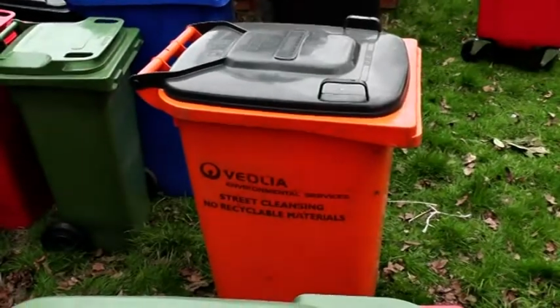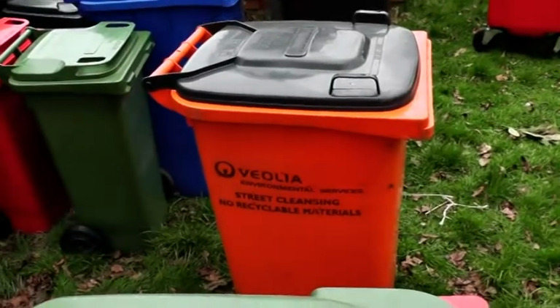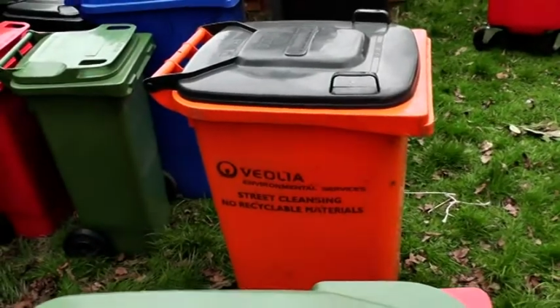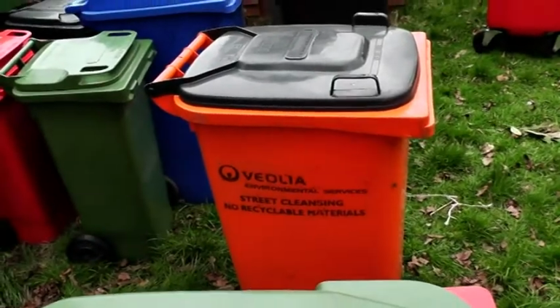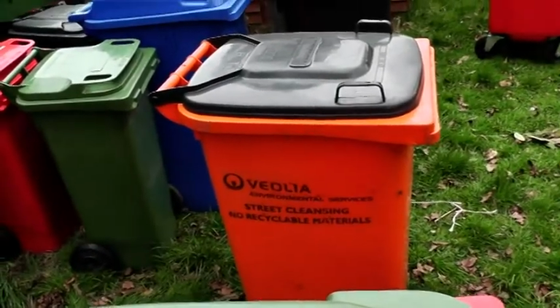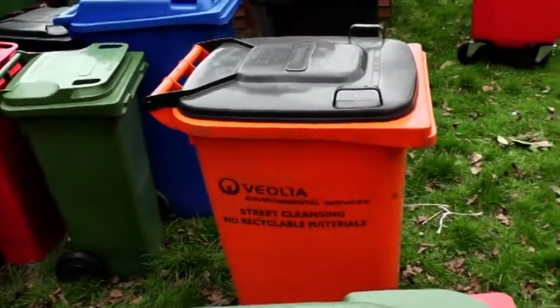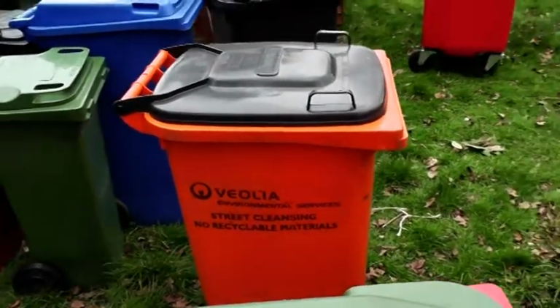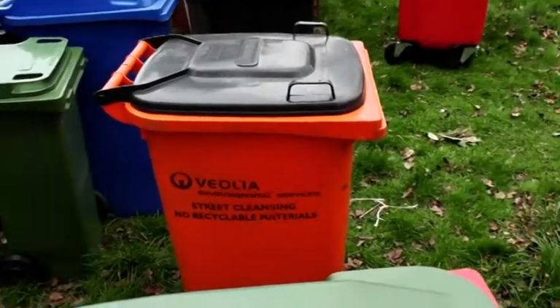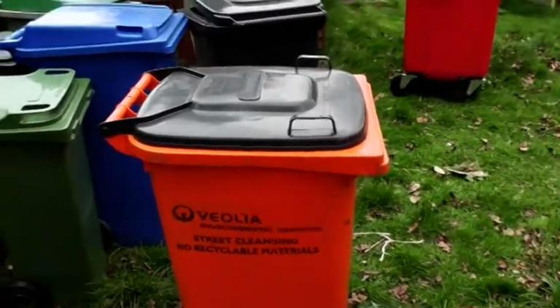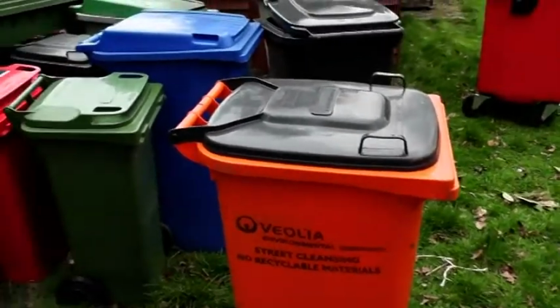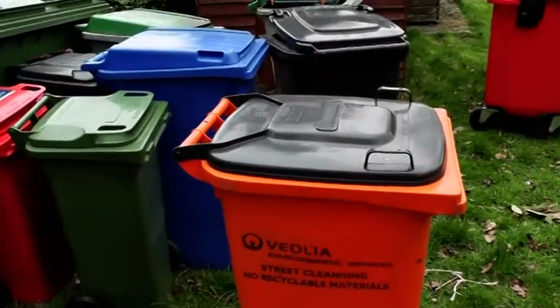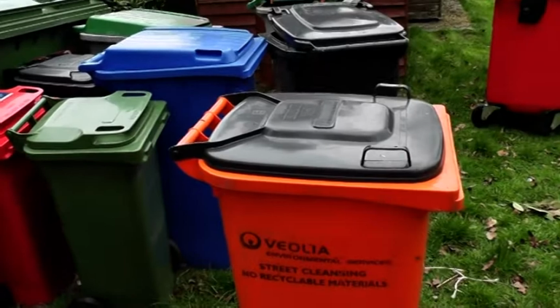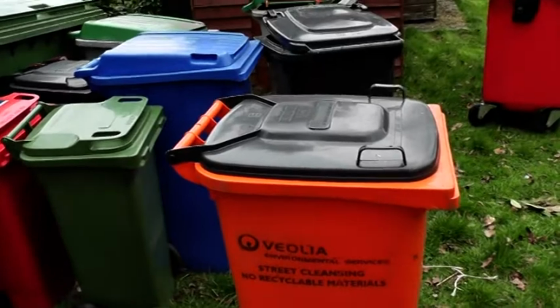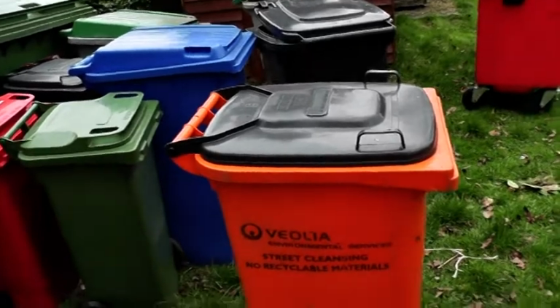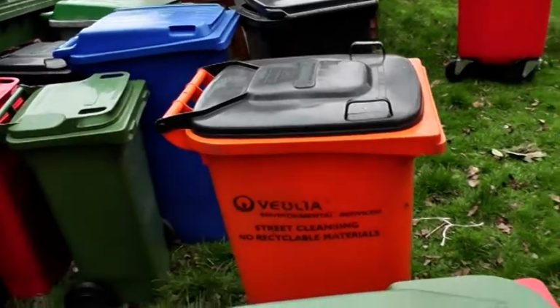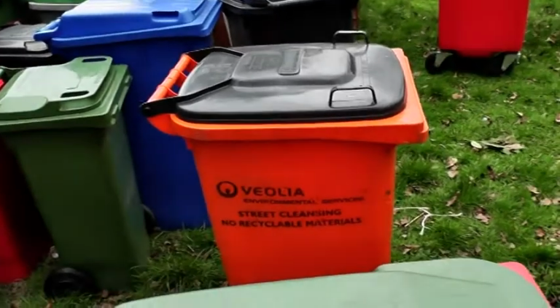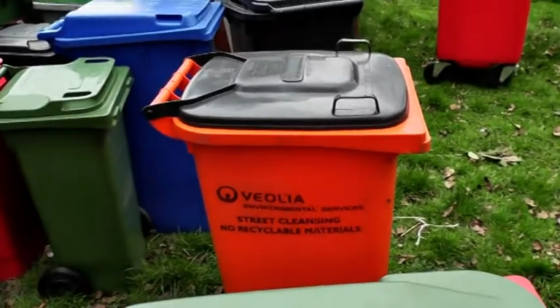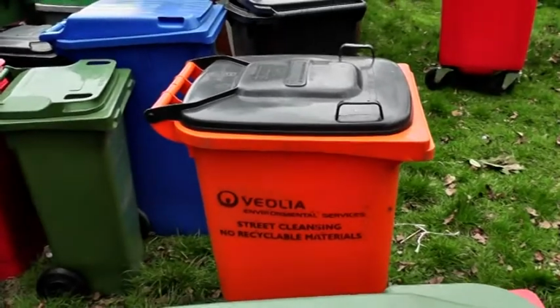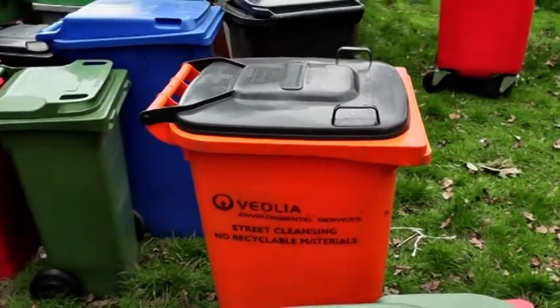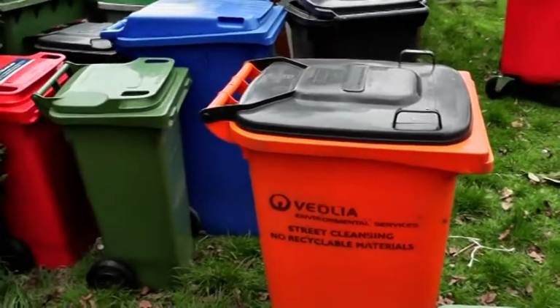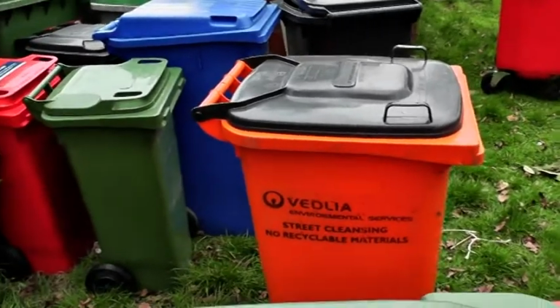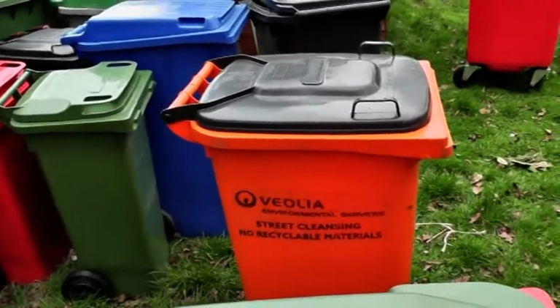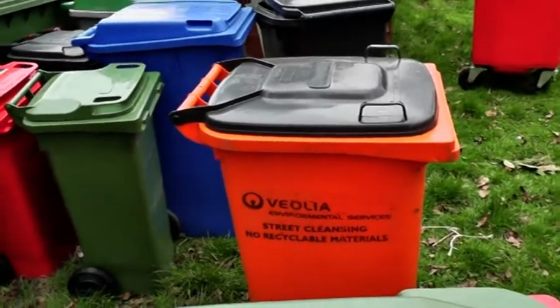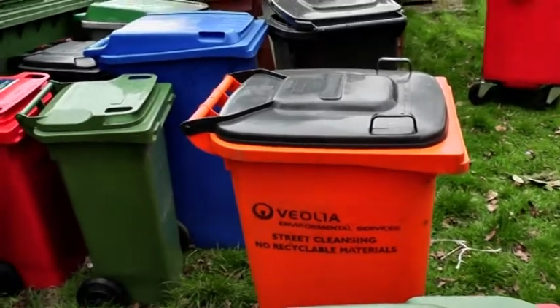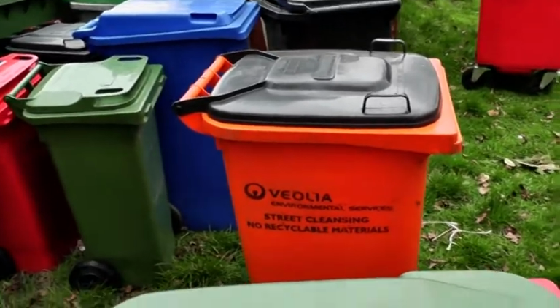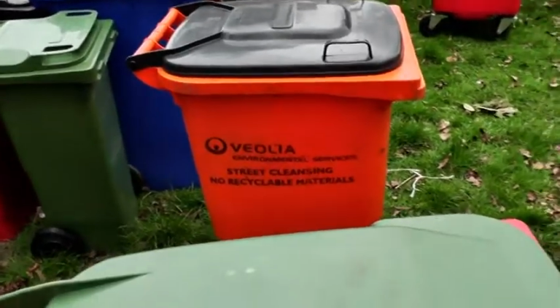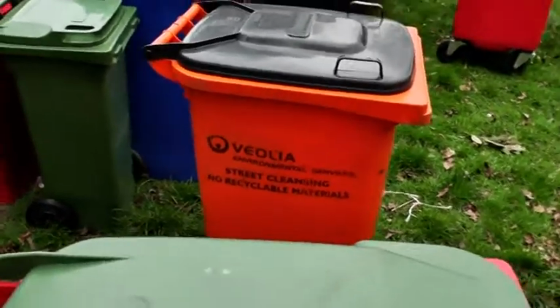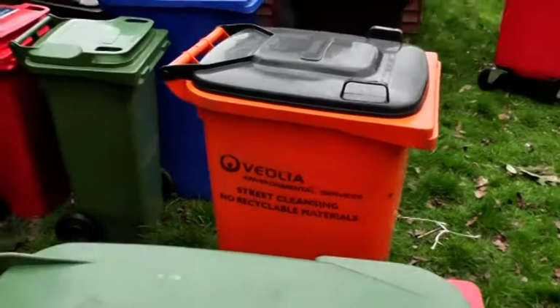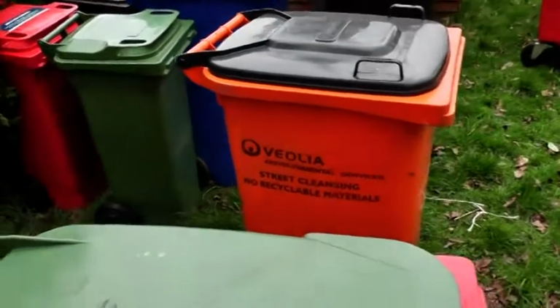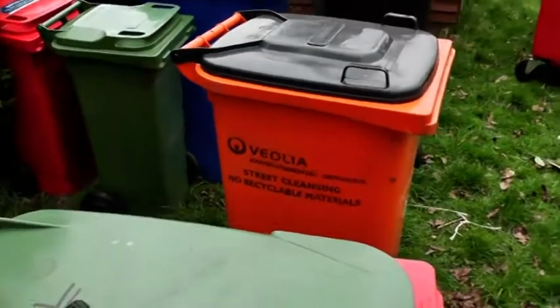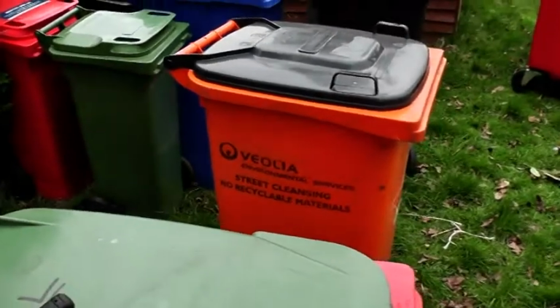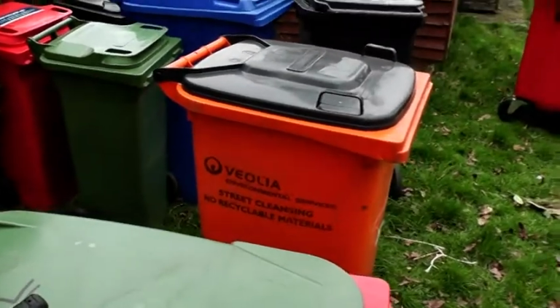Hi, it's Matt and this is a video for a few people who have been asking me how do I remove lids off my bins without breaking them. James, this is also to show you how to do it after a few failed attempts that we've had.